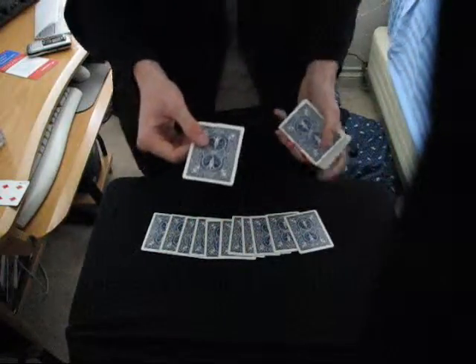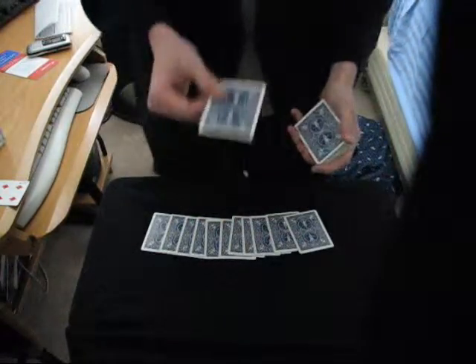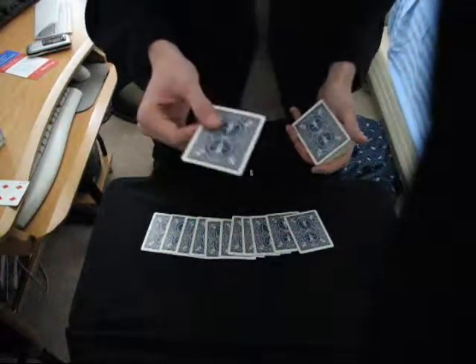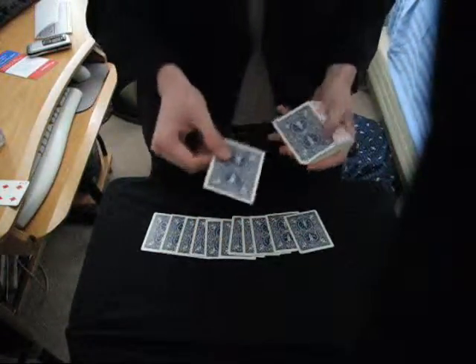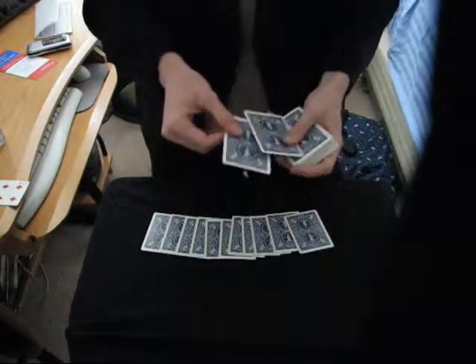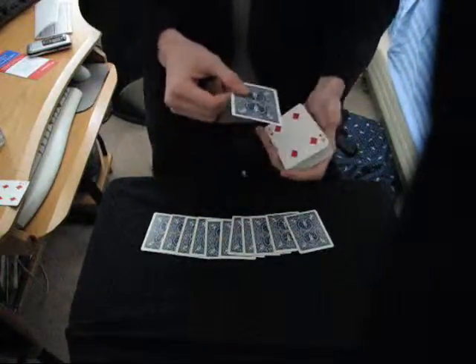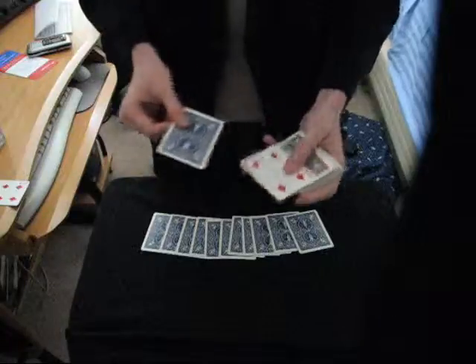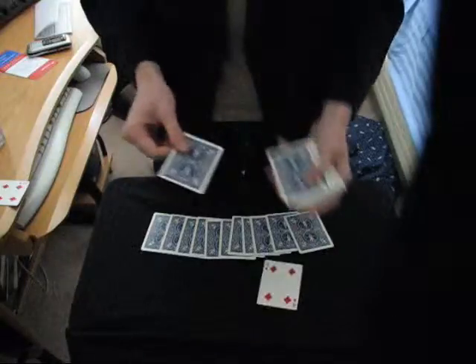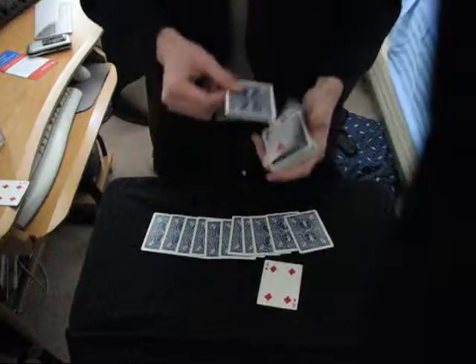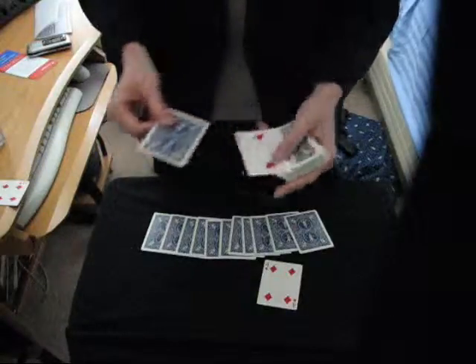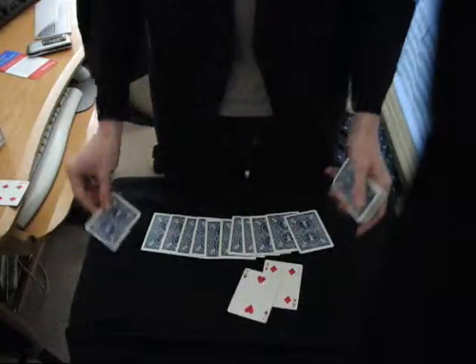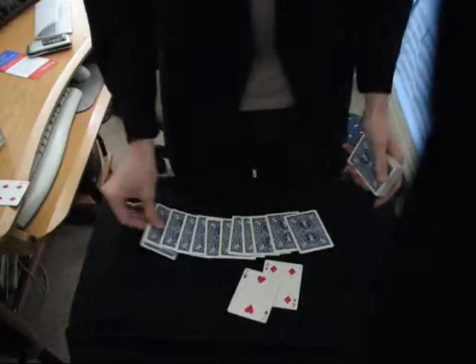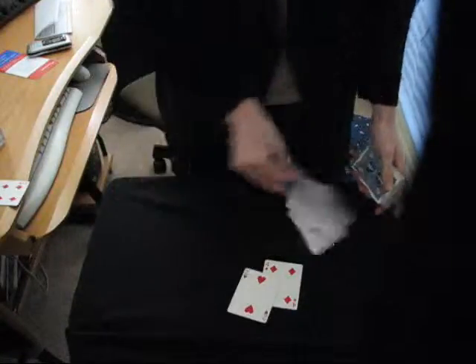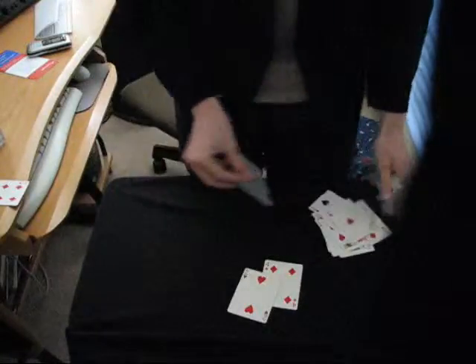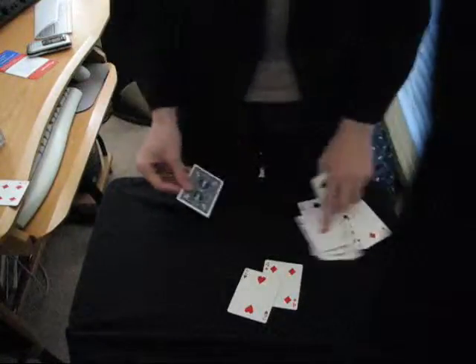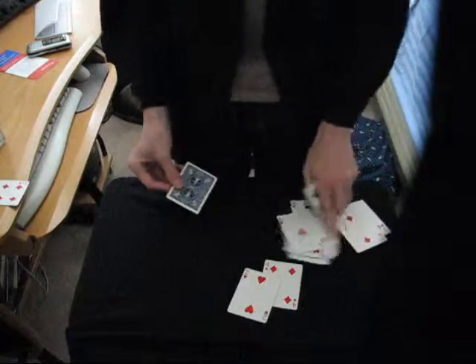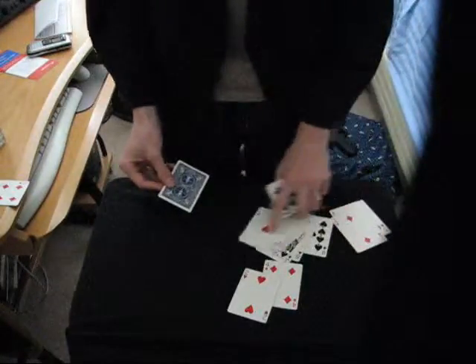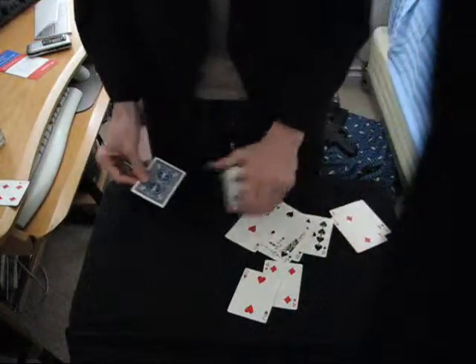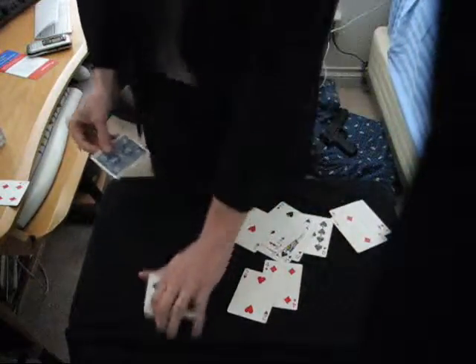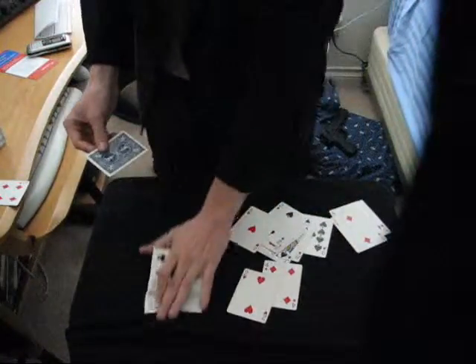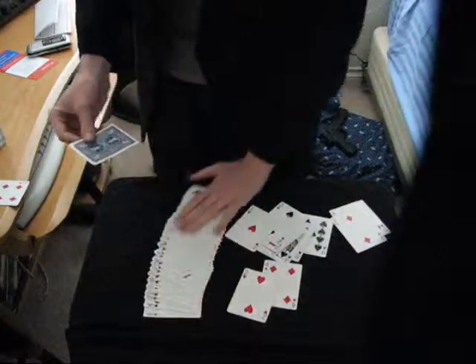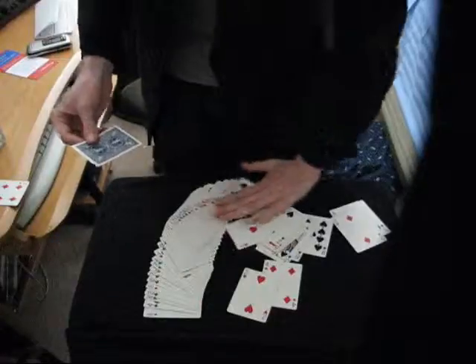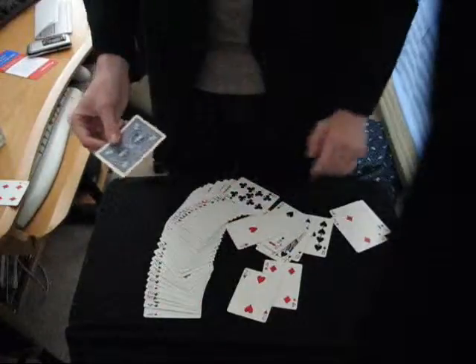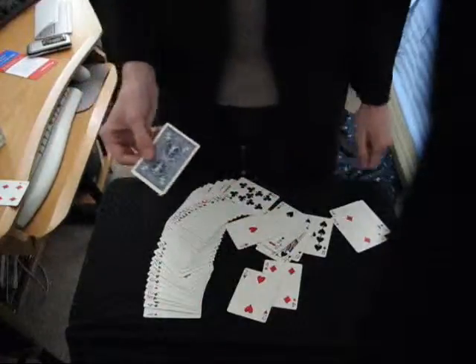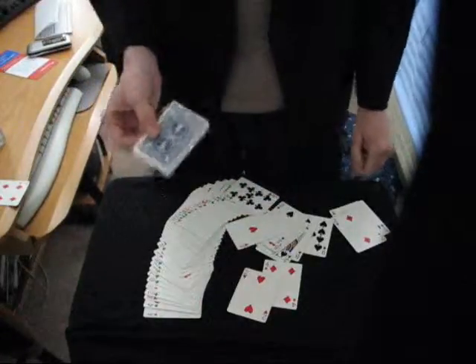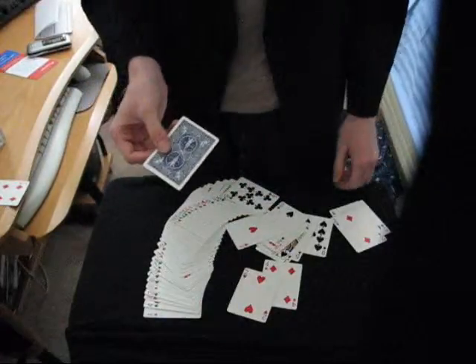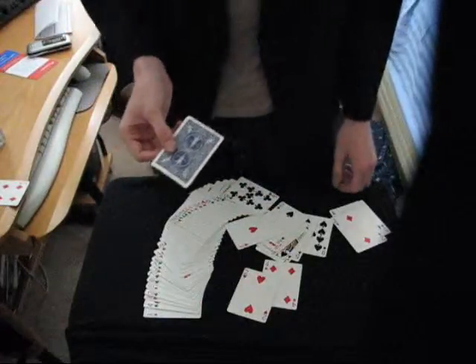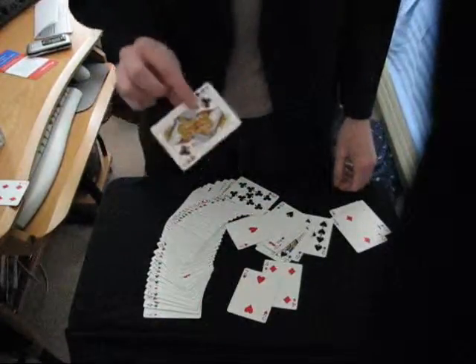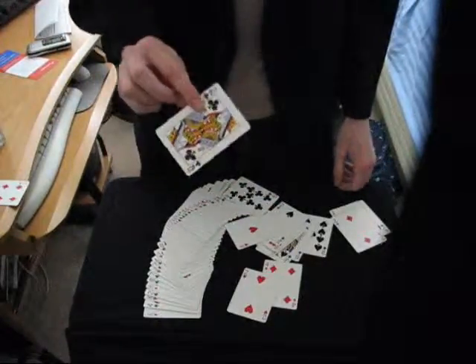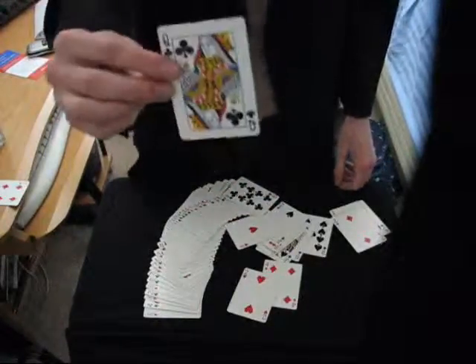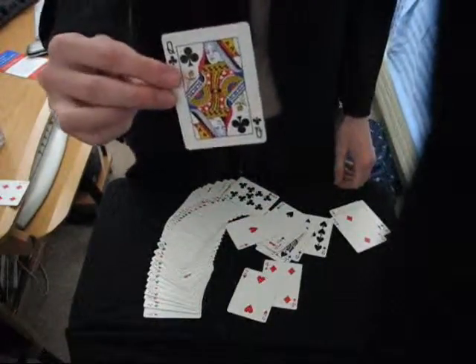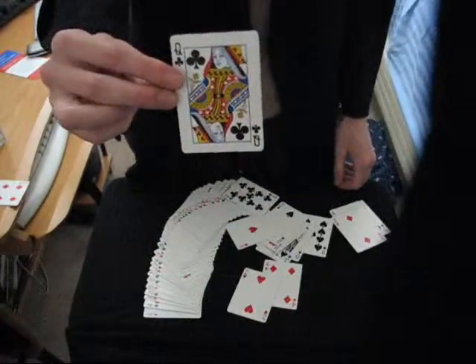Now I tell them: you stopped me at this card, not this card or this card, or any of these cards. And you didn't stop me at any of these either. You stopped me at one card and one card only, and it was your selected card.